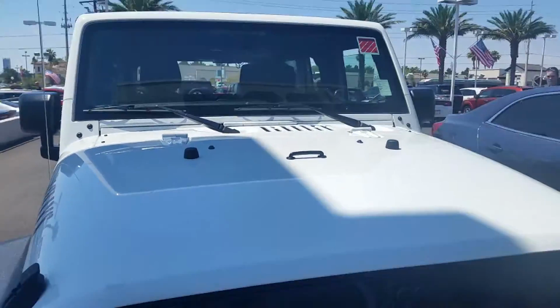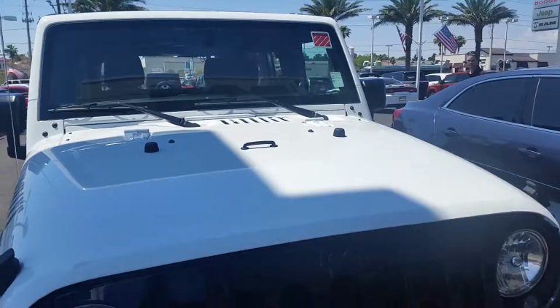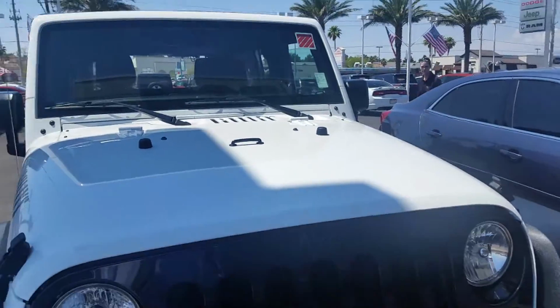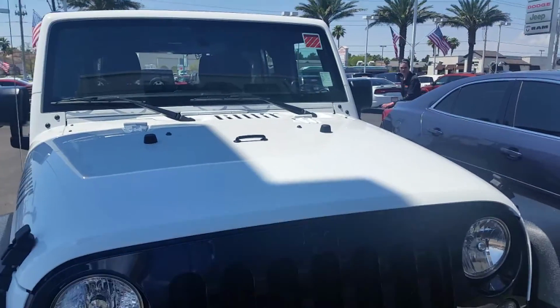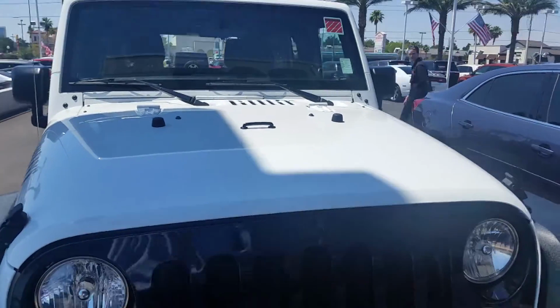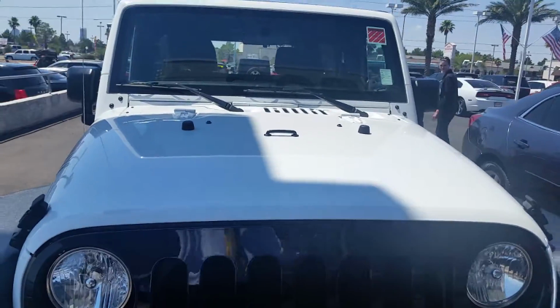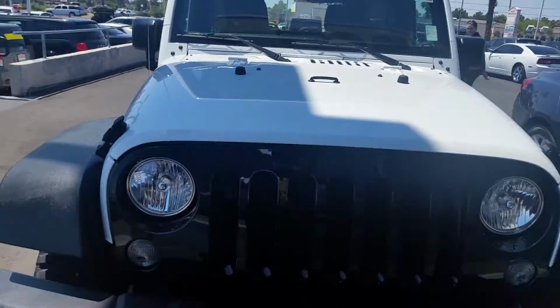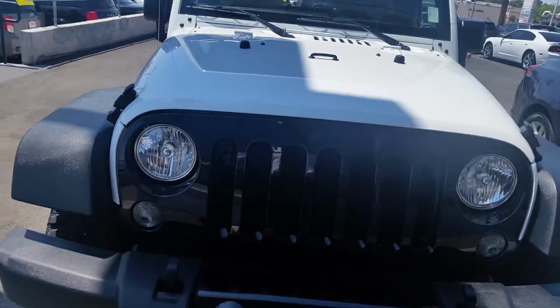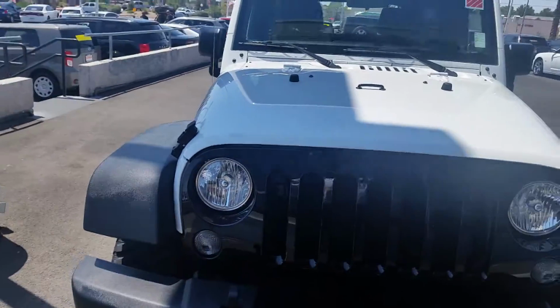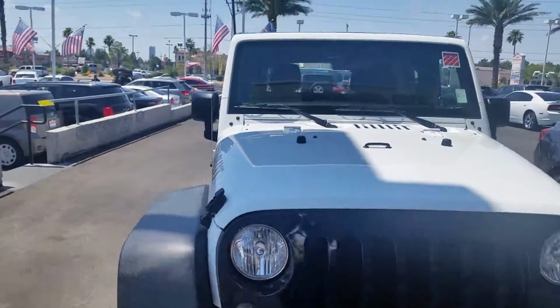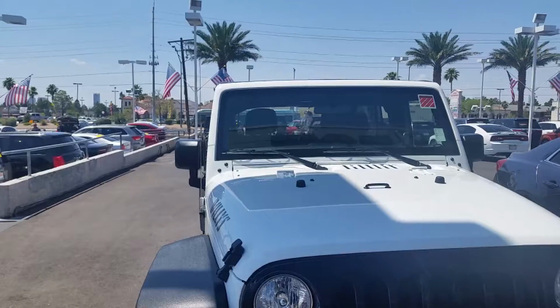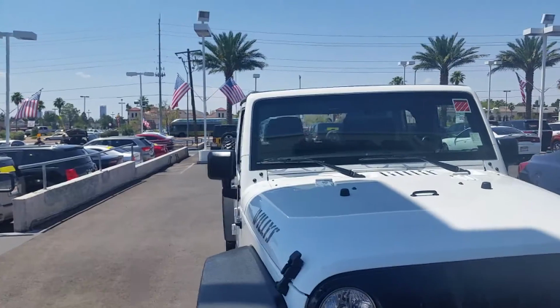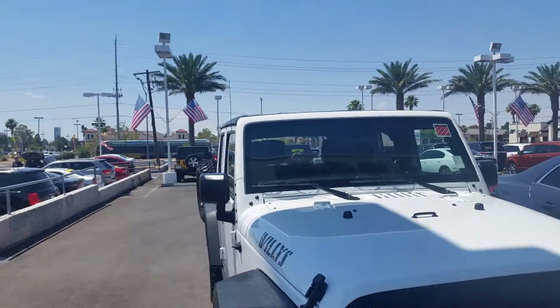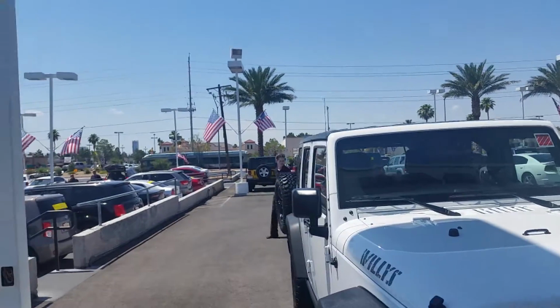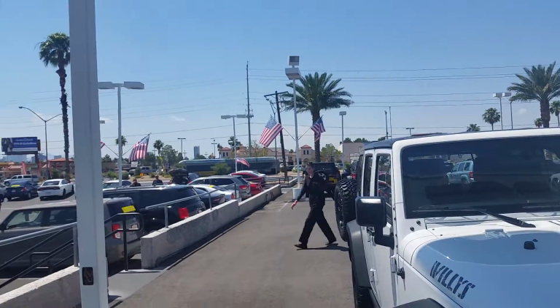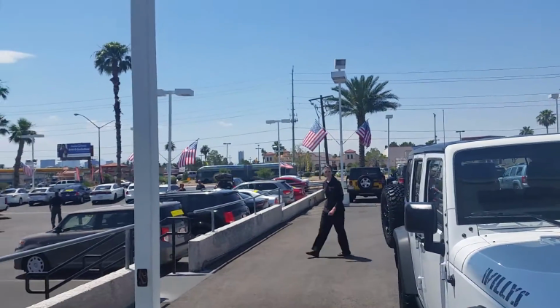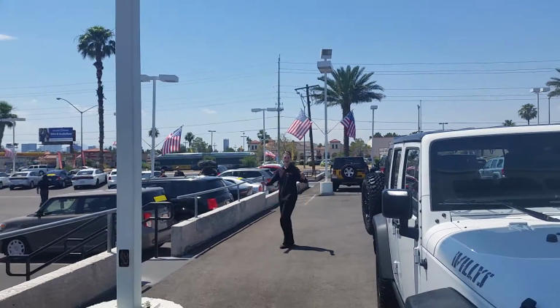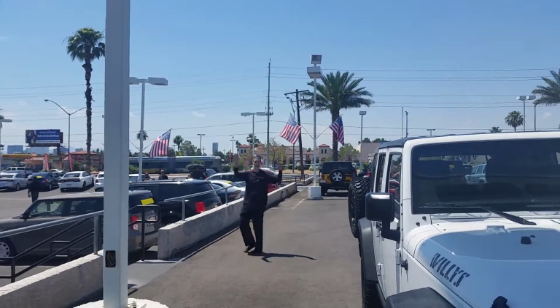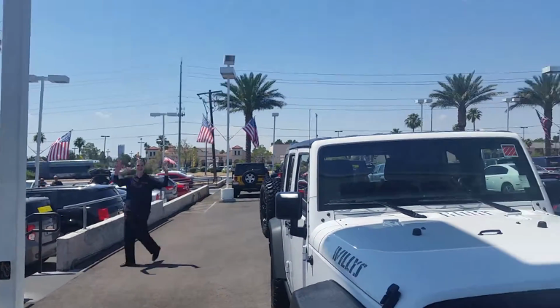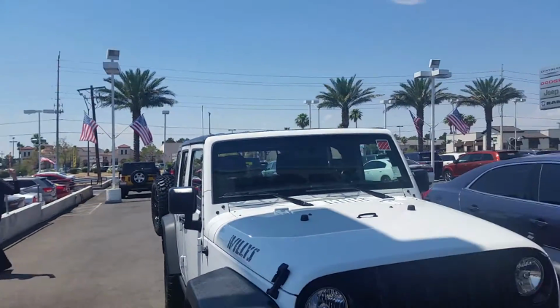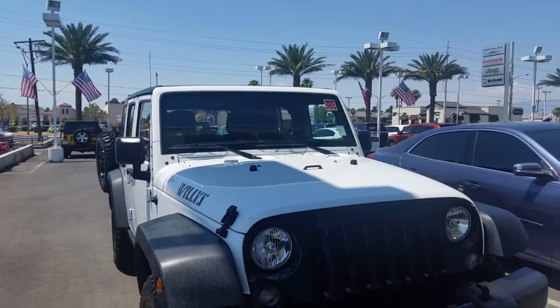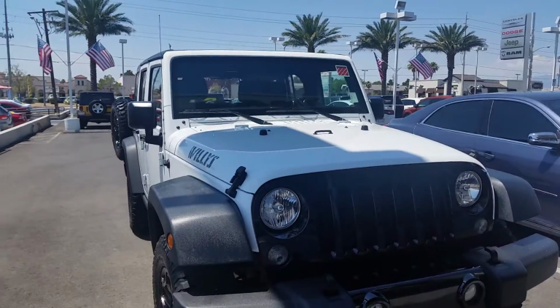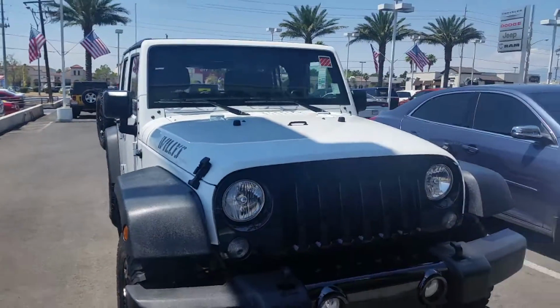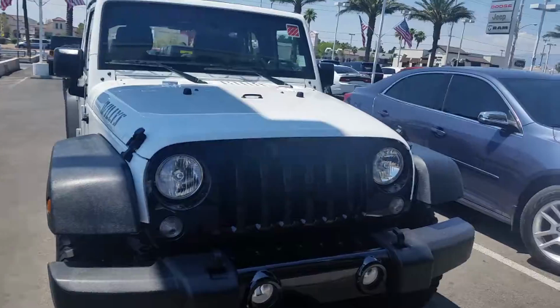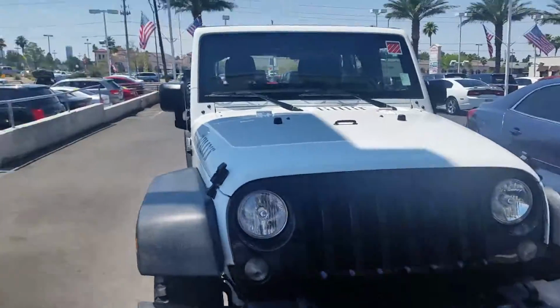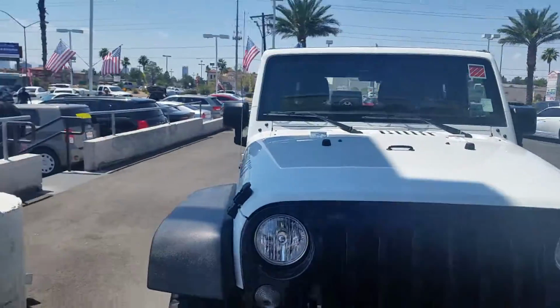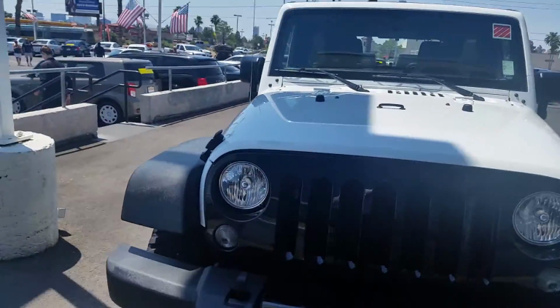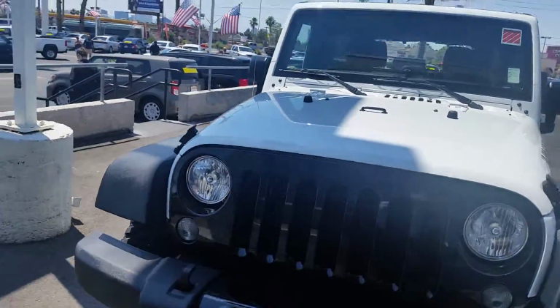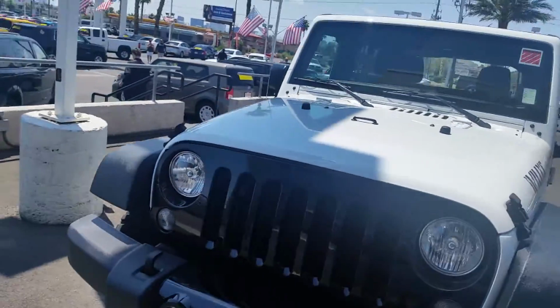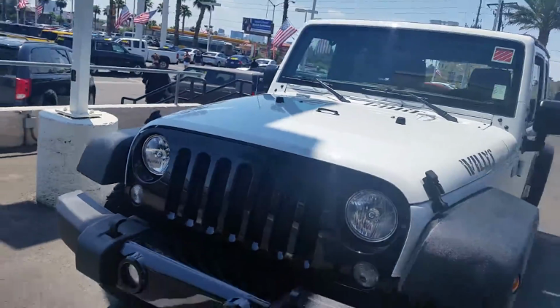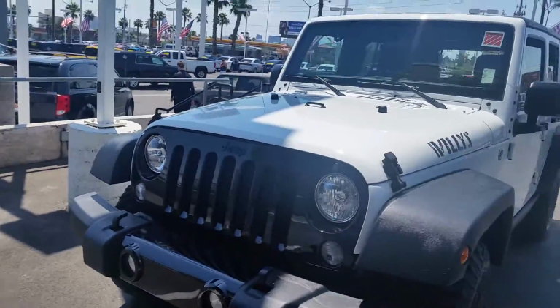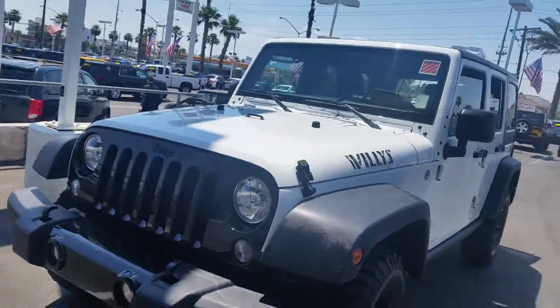Here's a 2015 Jeep with 18,000 miles on it. And there goes CJ as she's walking by the Jeep. And this one's the white — it is the four-door Willys Unlimited as well.